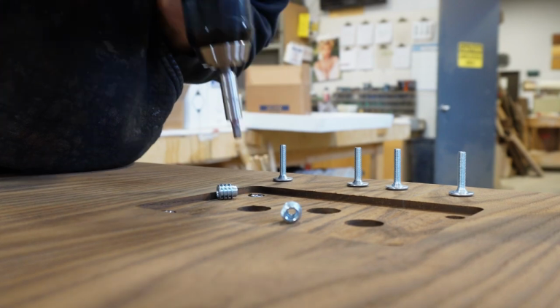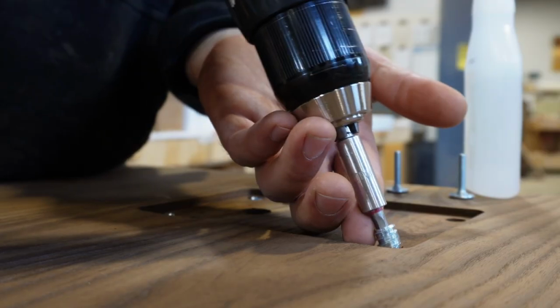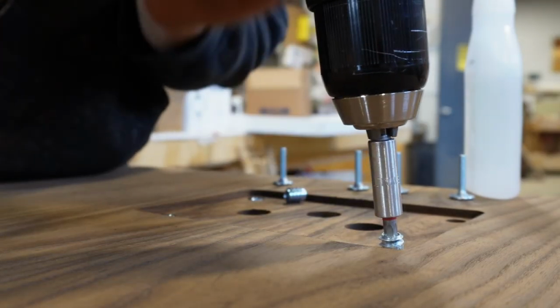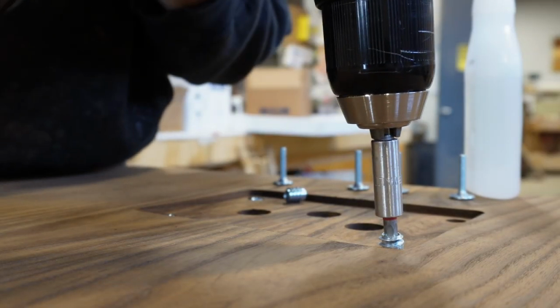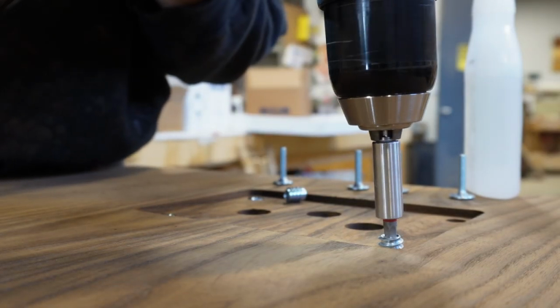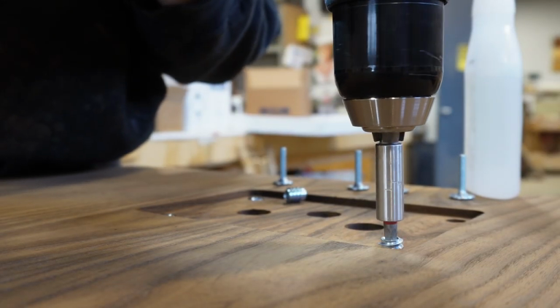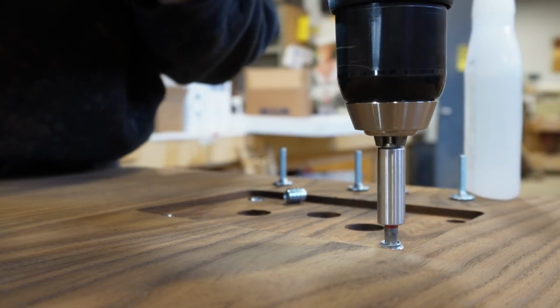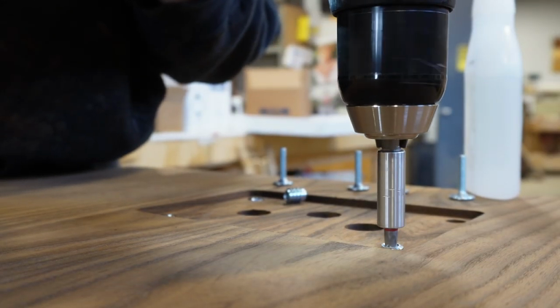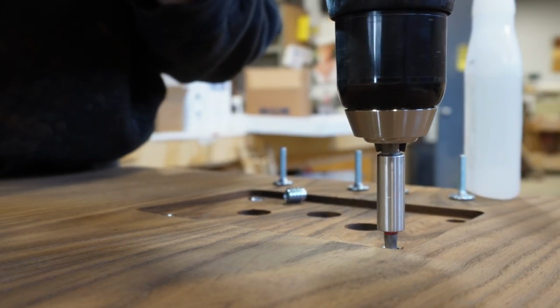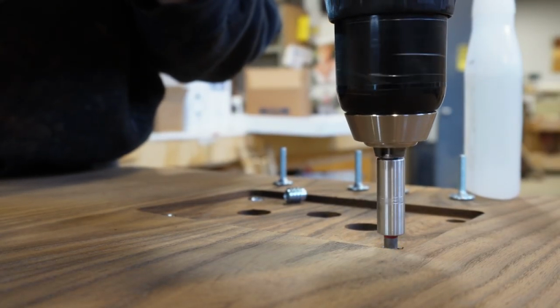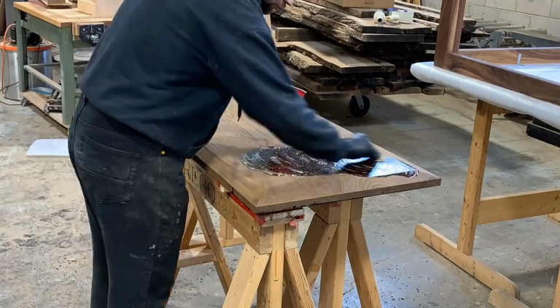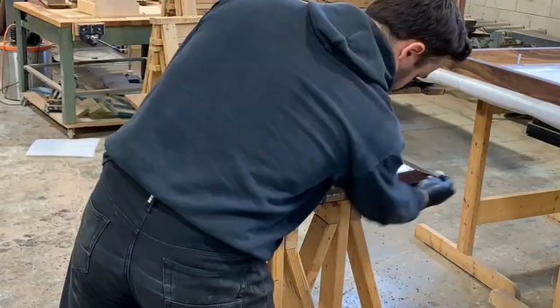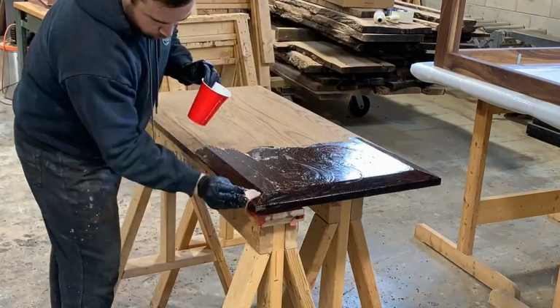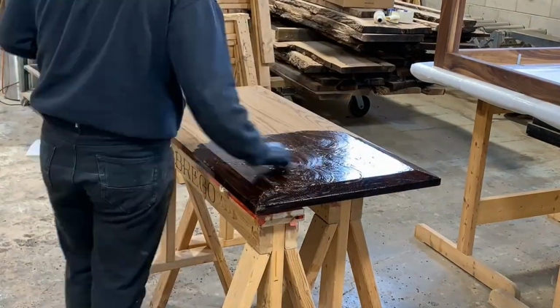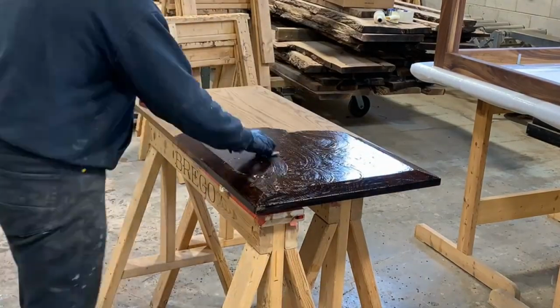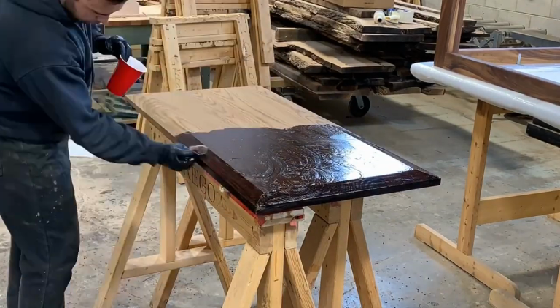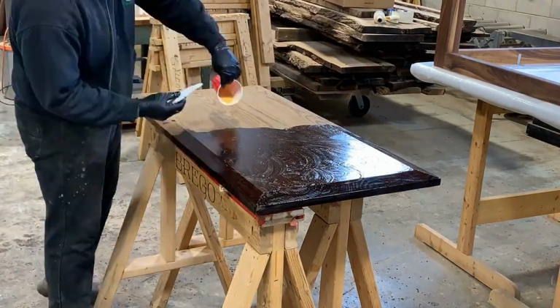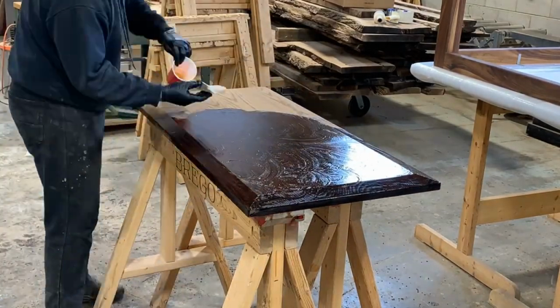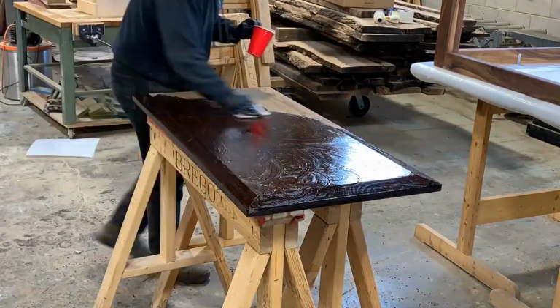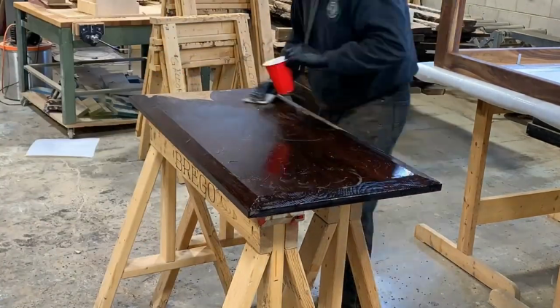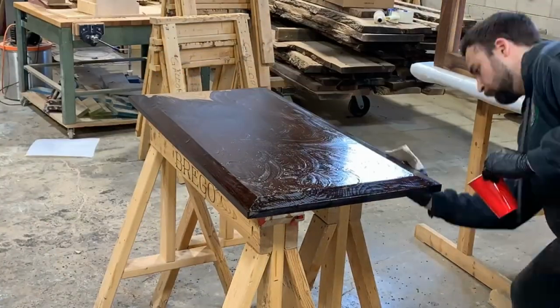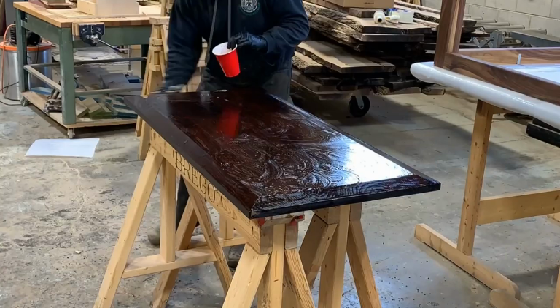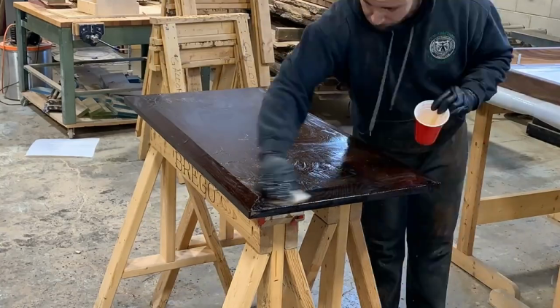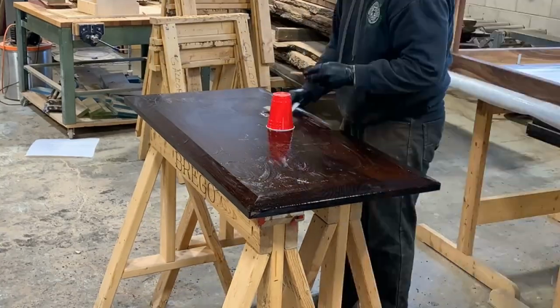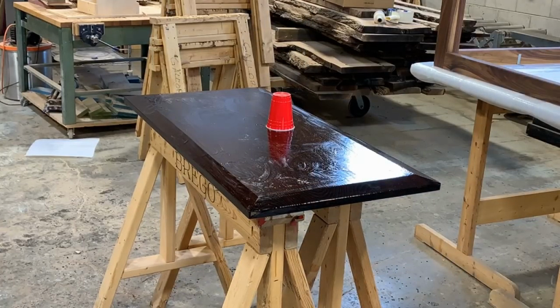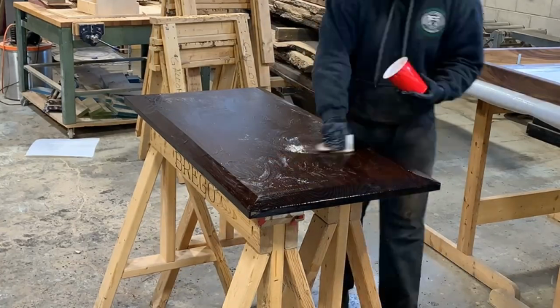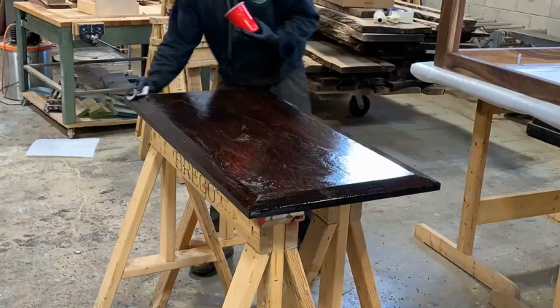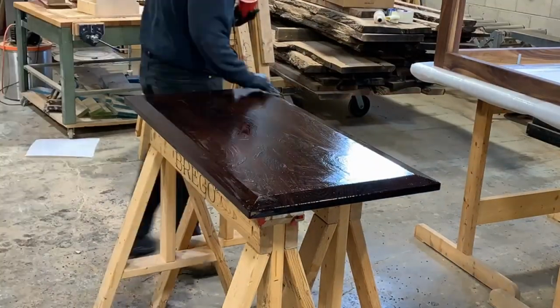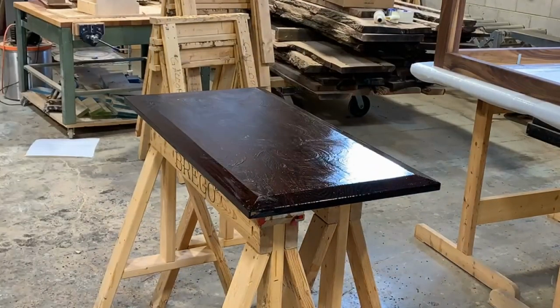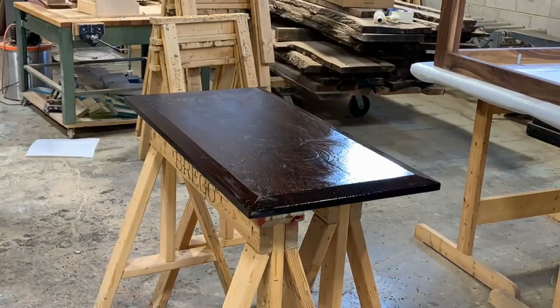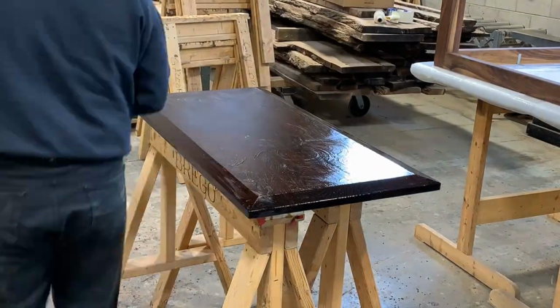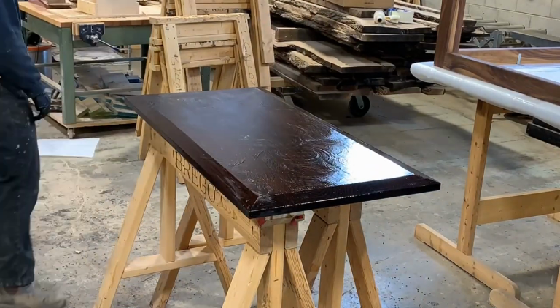Now that the legs are done and we've got those mounting plates attached, we applied some oil and you can really see how dark this gets on this bigger application. The oil finish really makes the roasted ash look rich and very much like wenge.